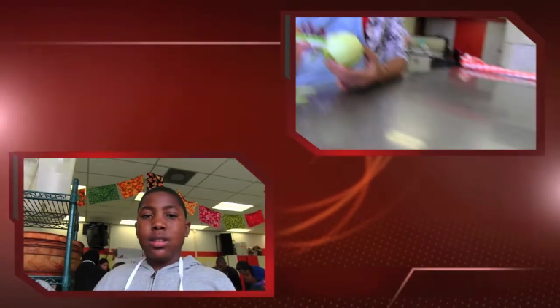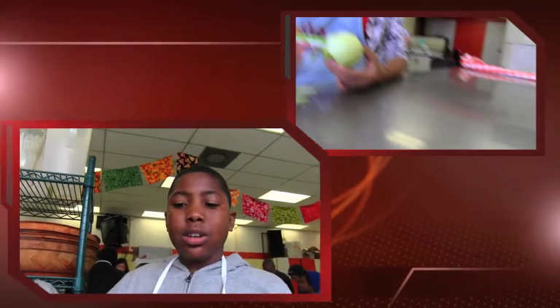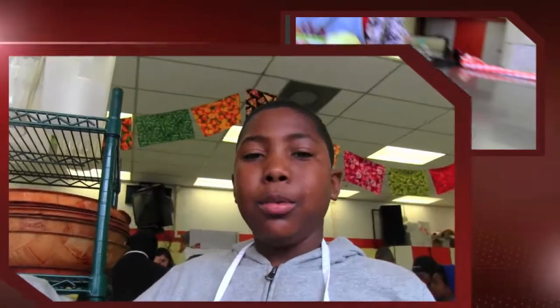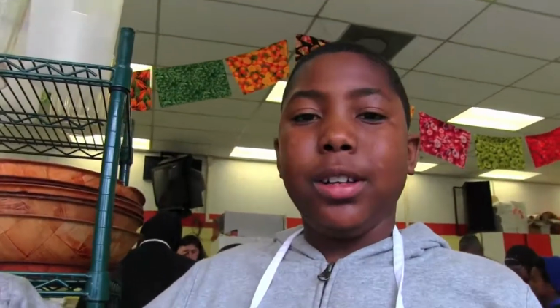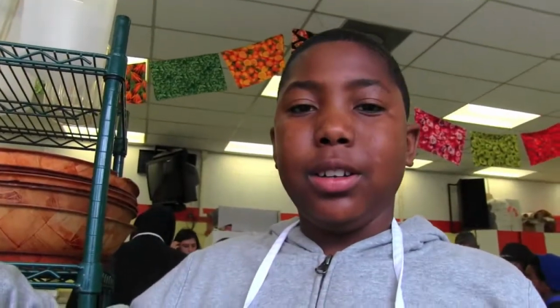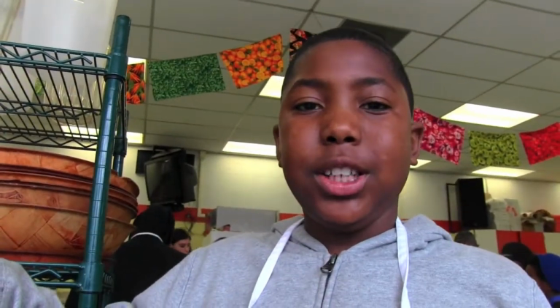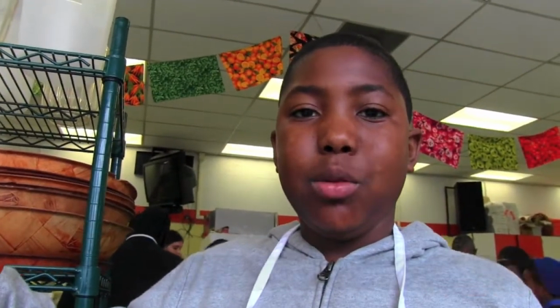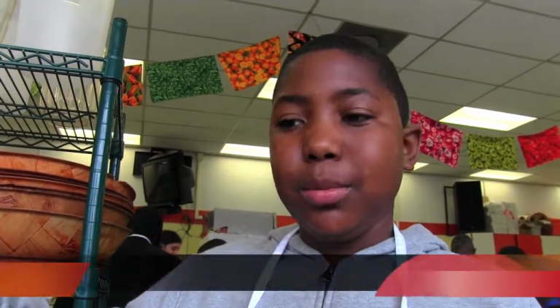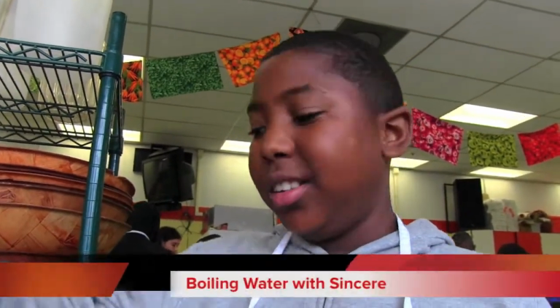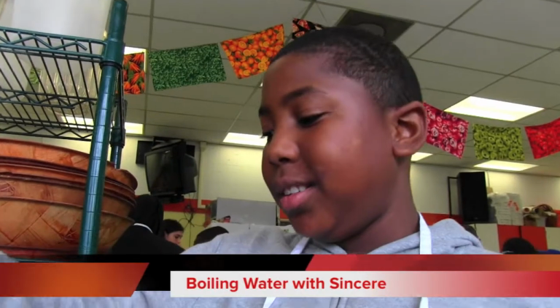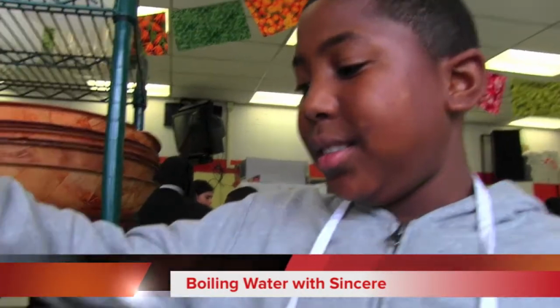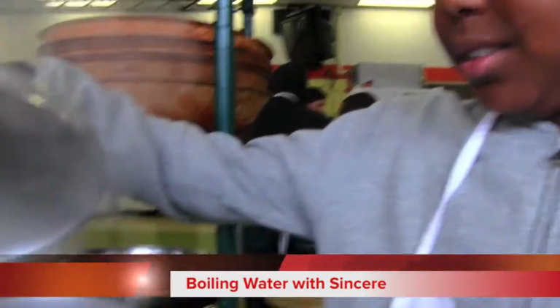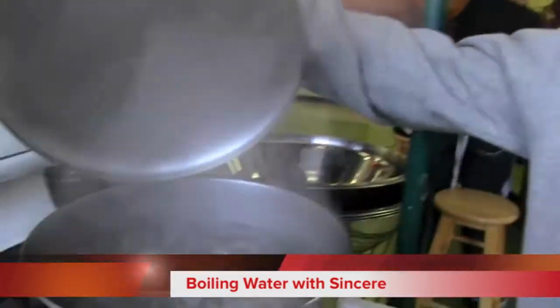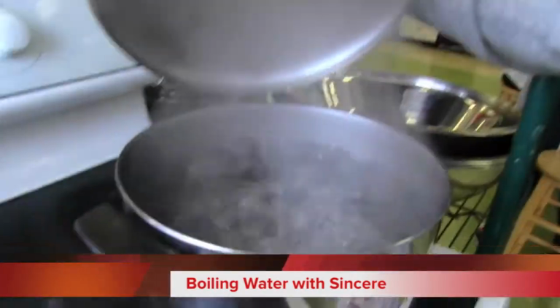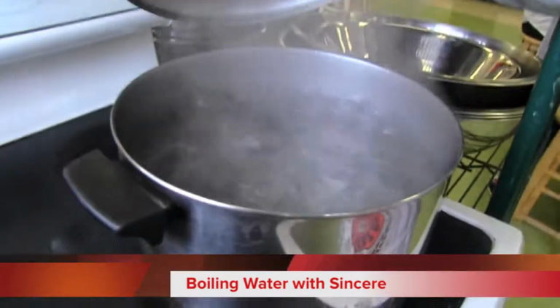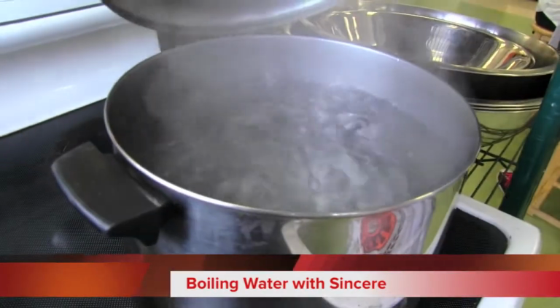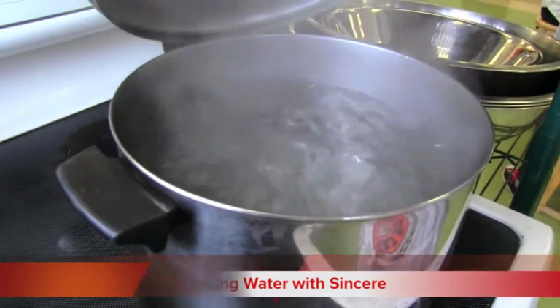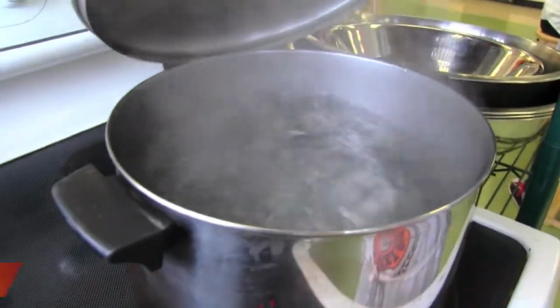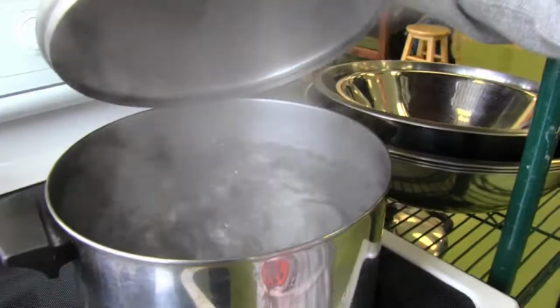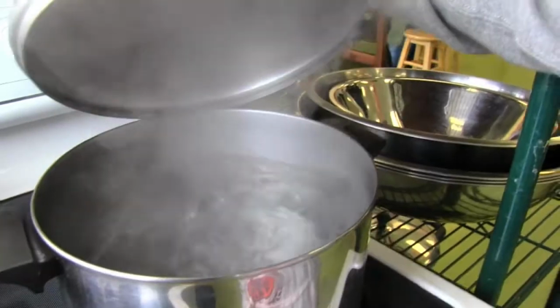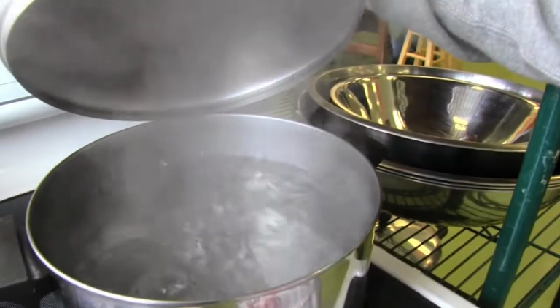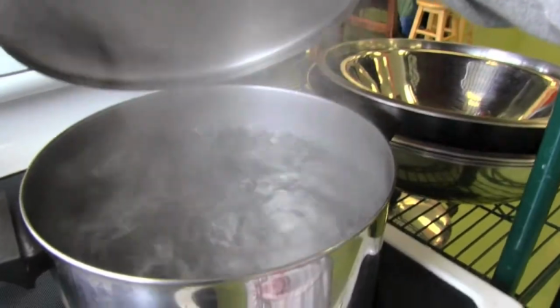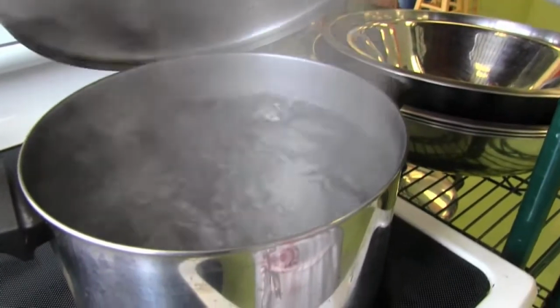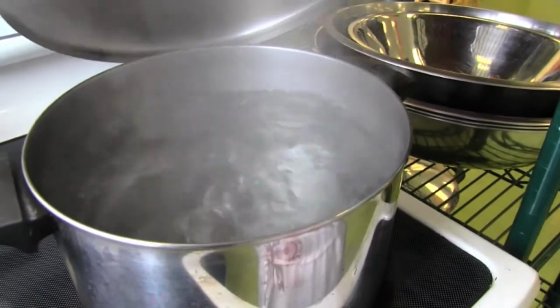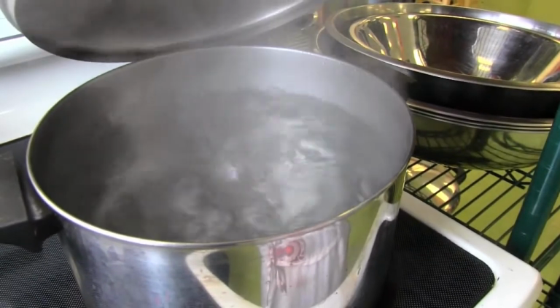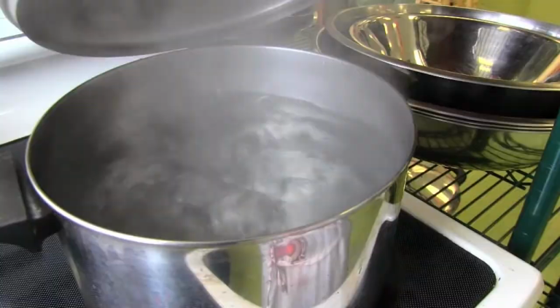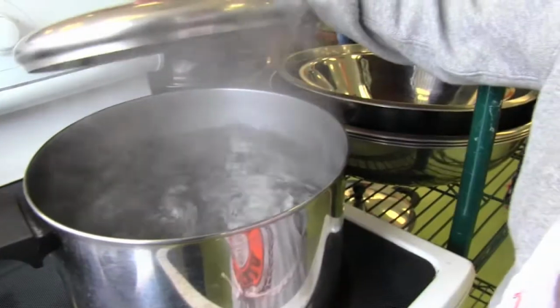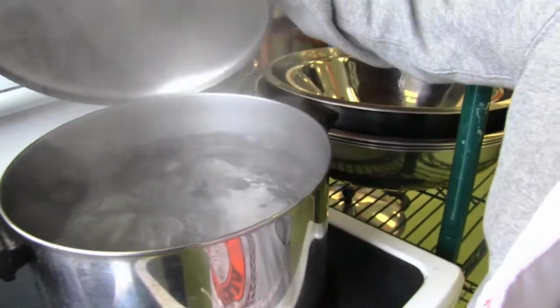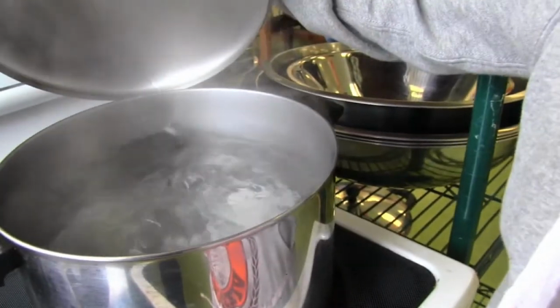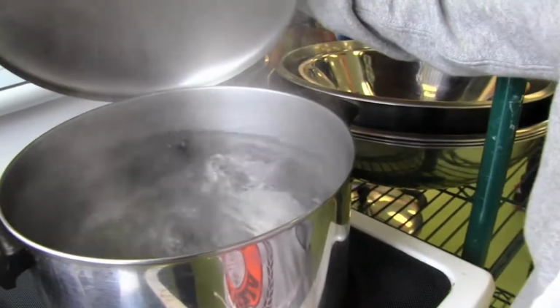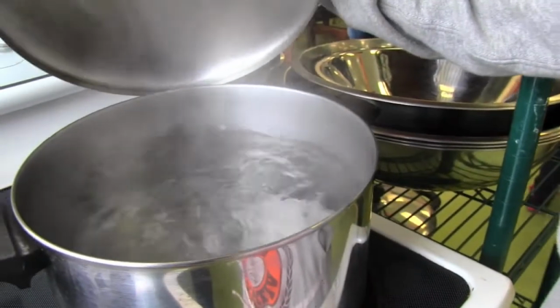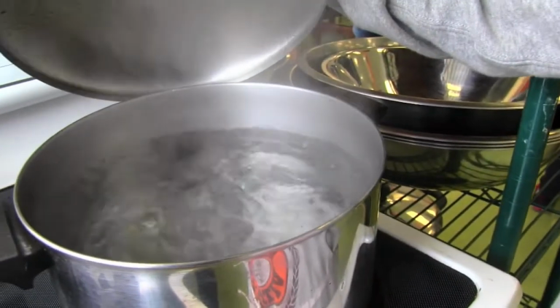Let's talk about boiling water. Let's see if this water is boiling — oh yes it is. Notice the boiling water is hot — that means it's boiling. This is a full boil.